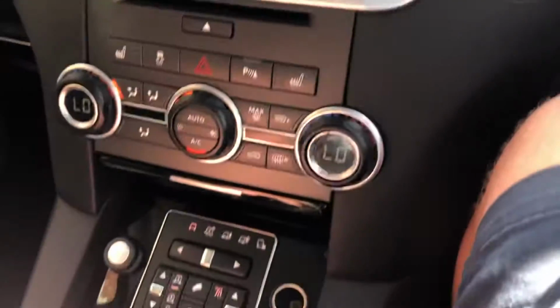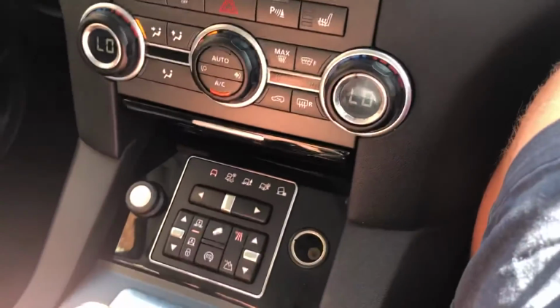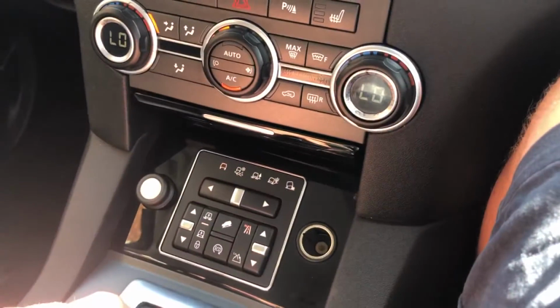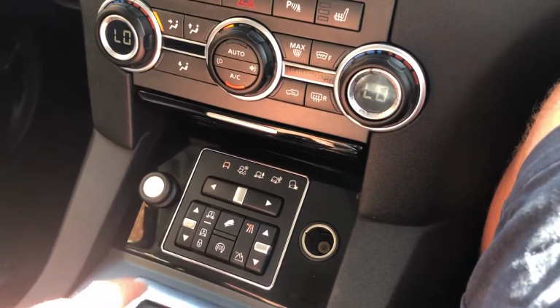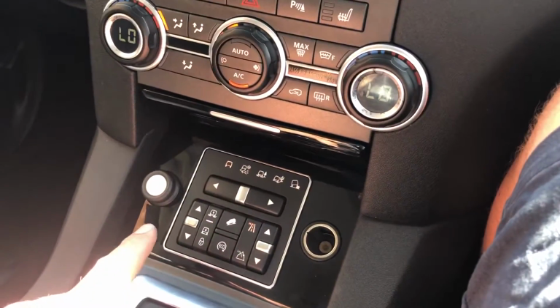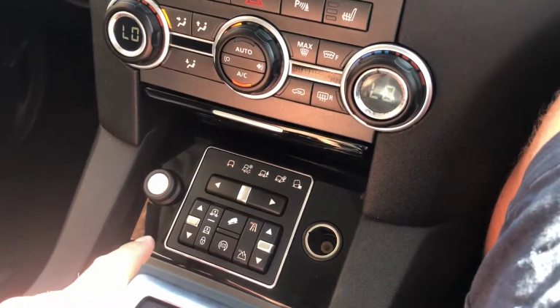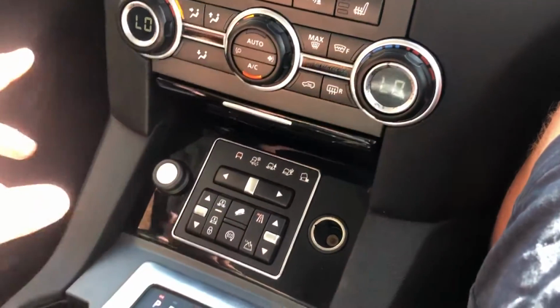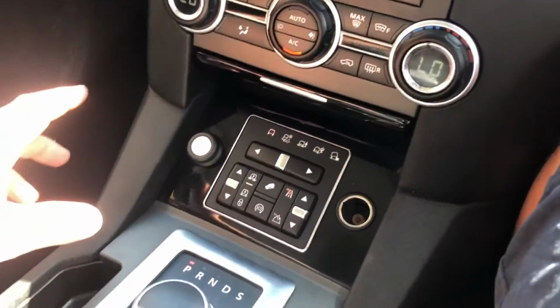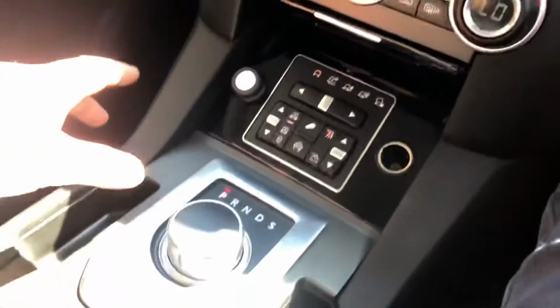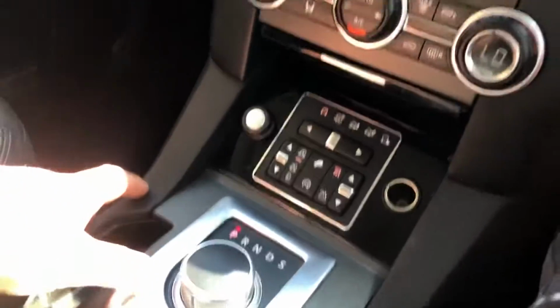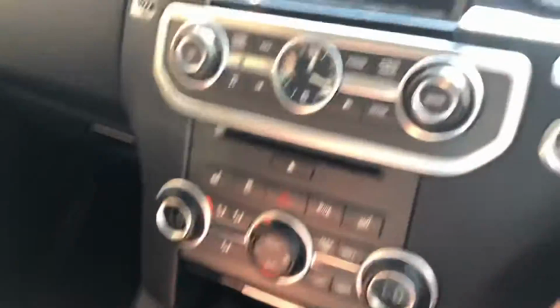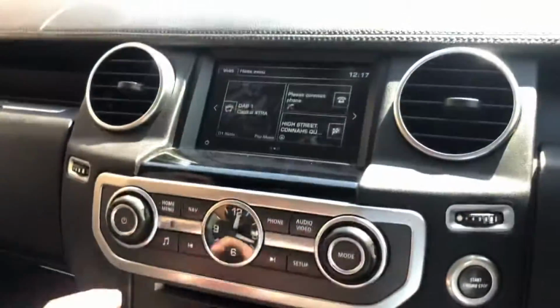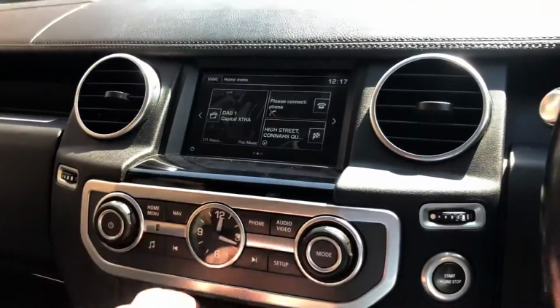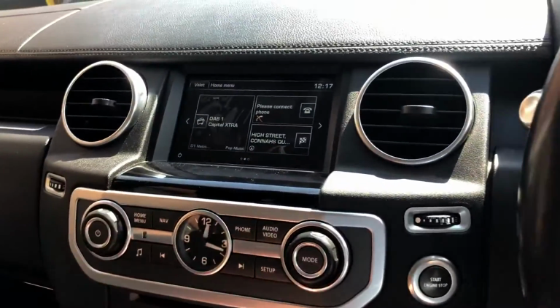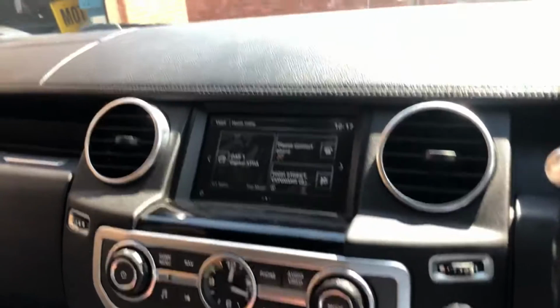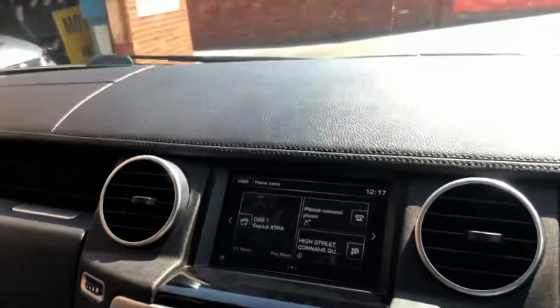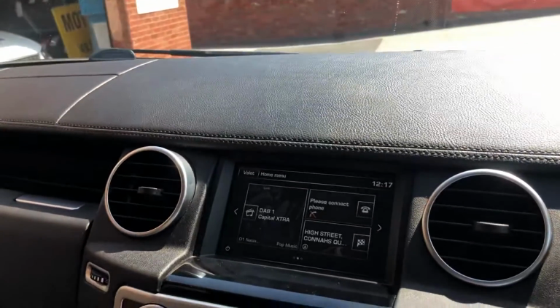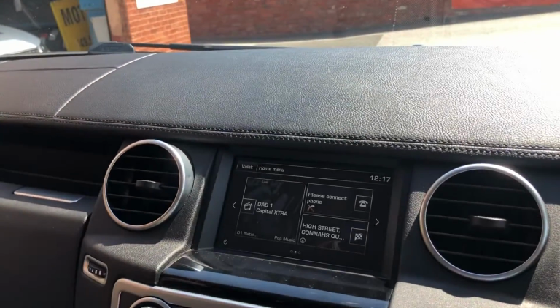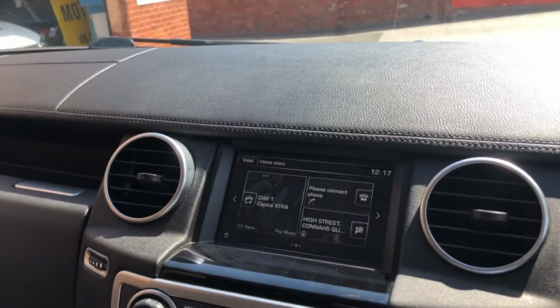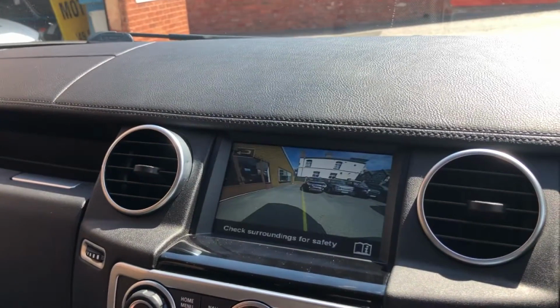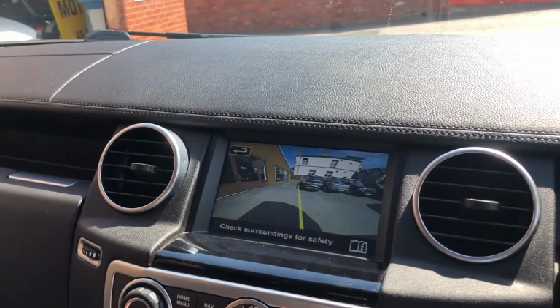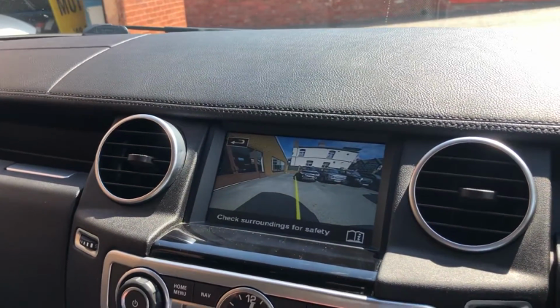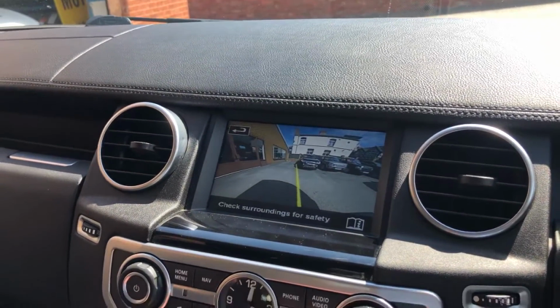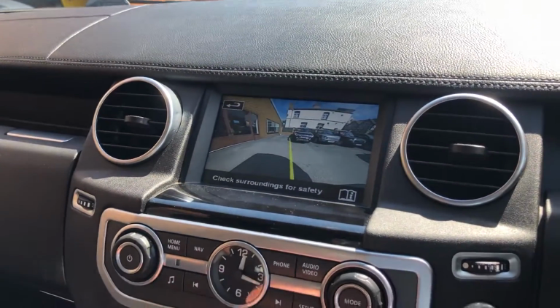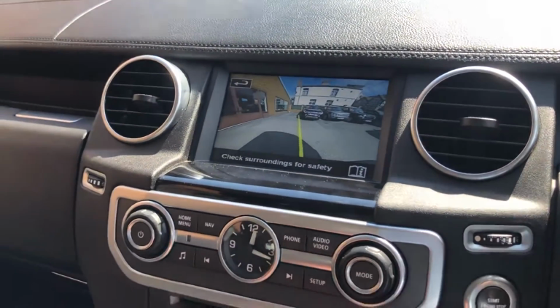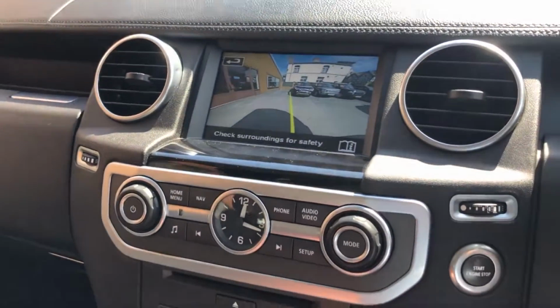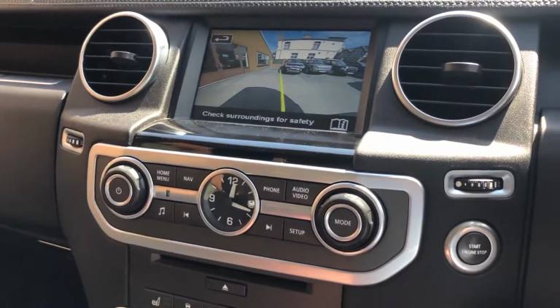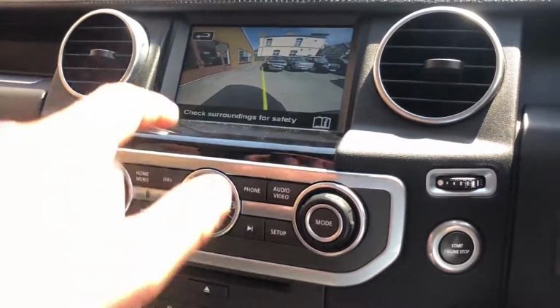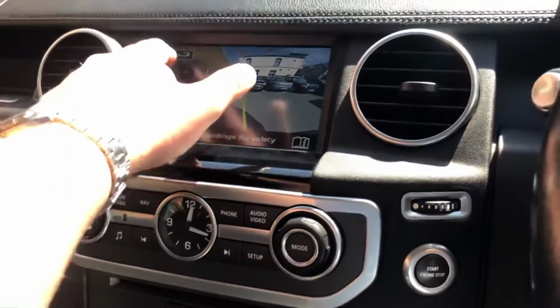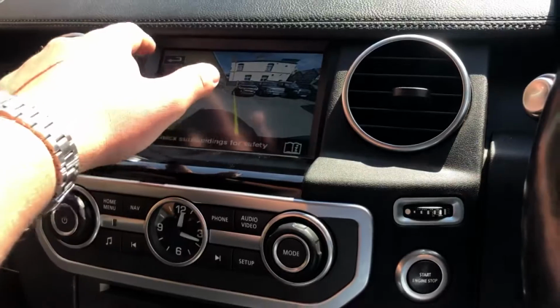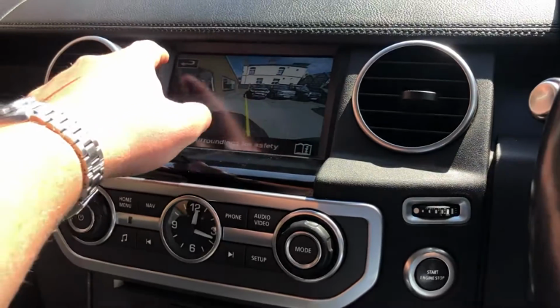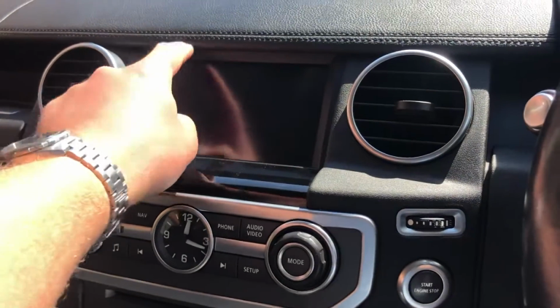There's high and low range, adjustable suspension, satellite navigation, reverse camera, and plenty of other features in there as well.